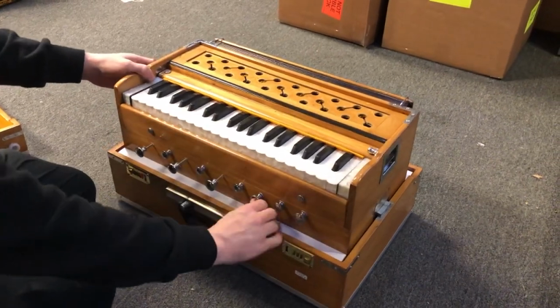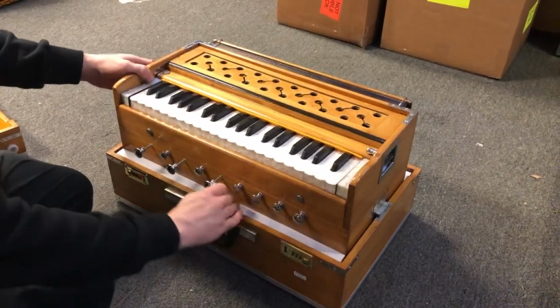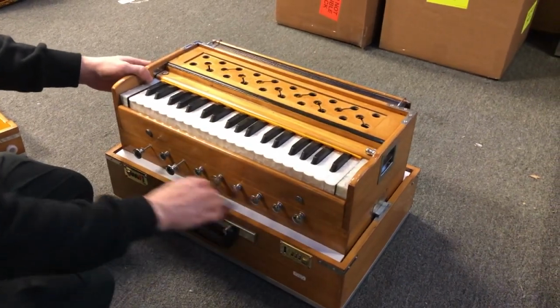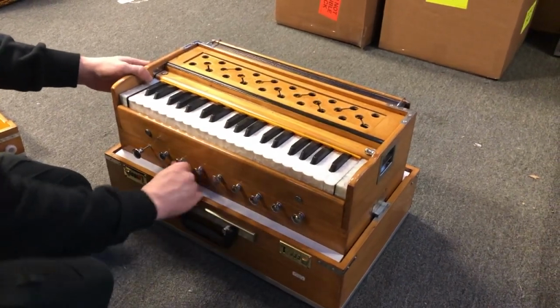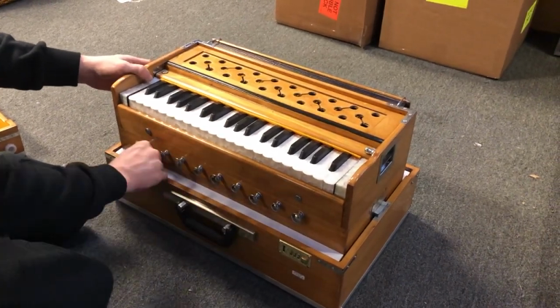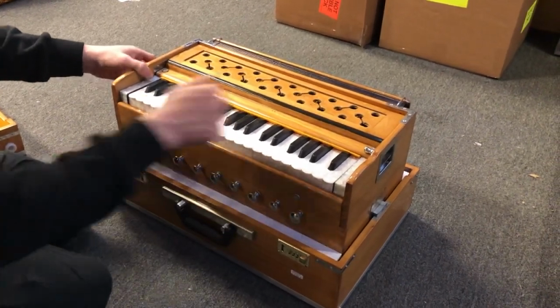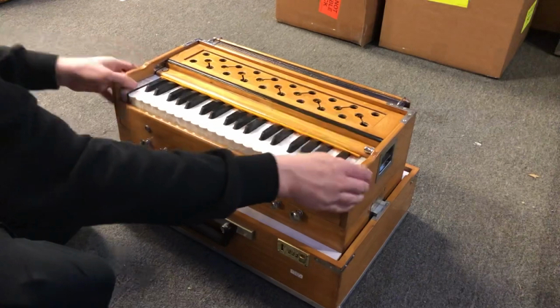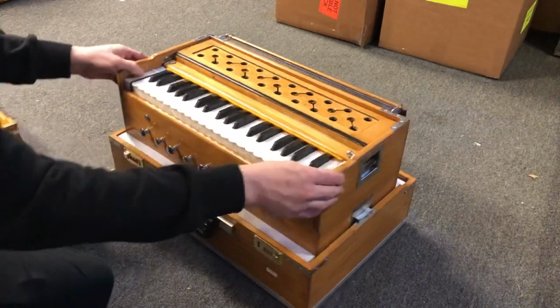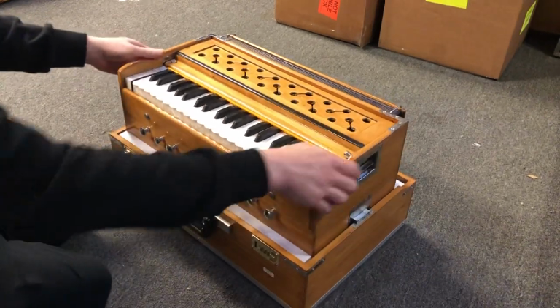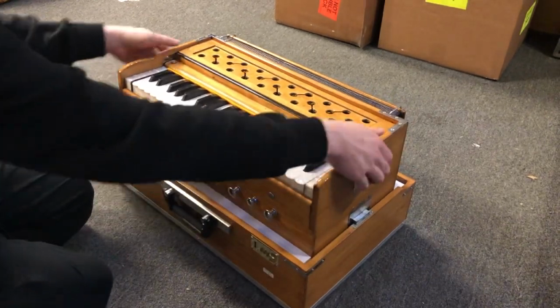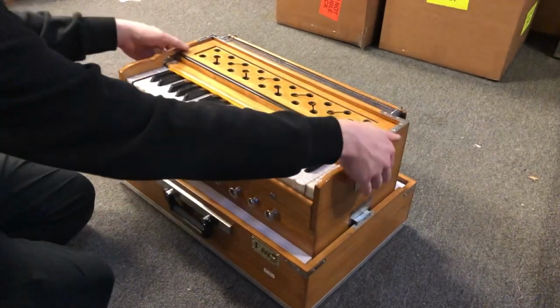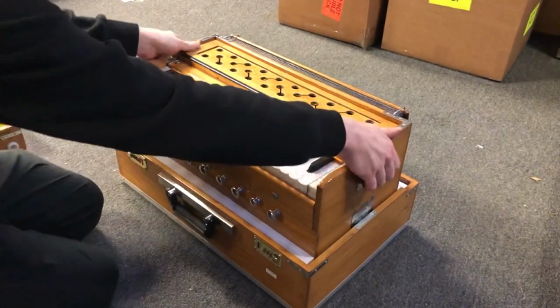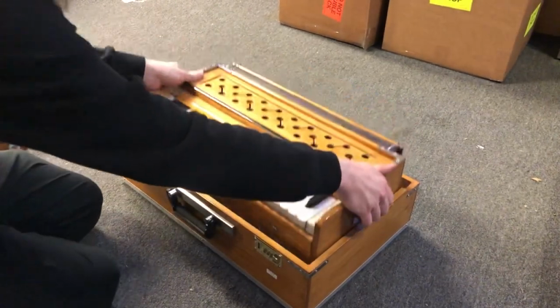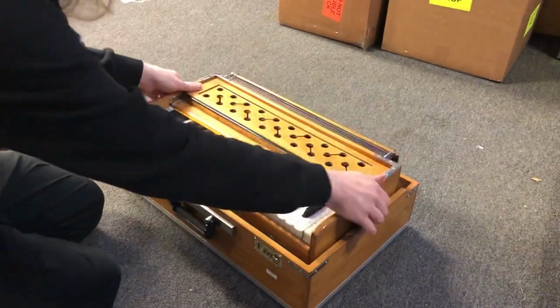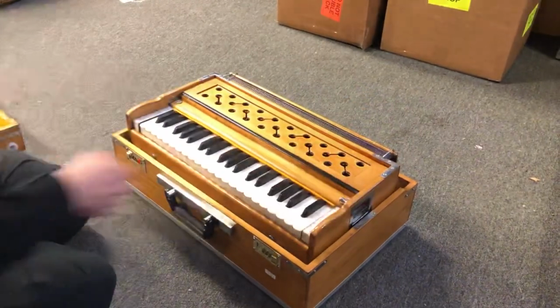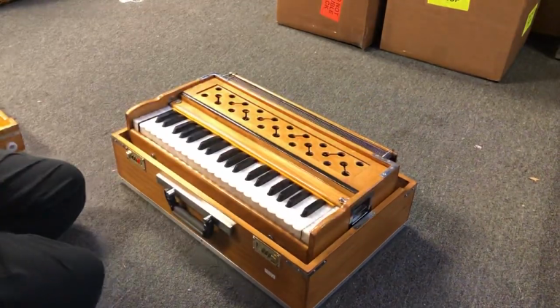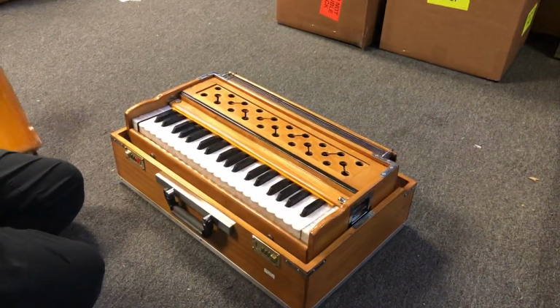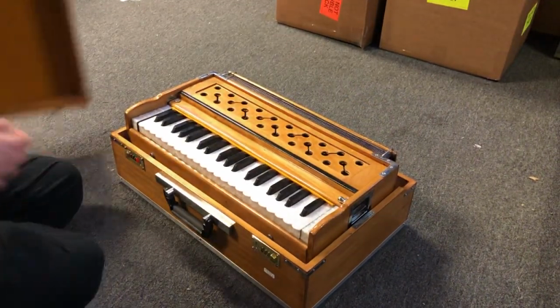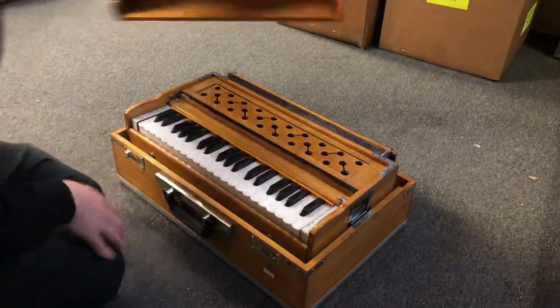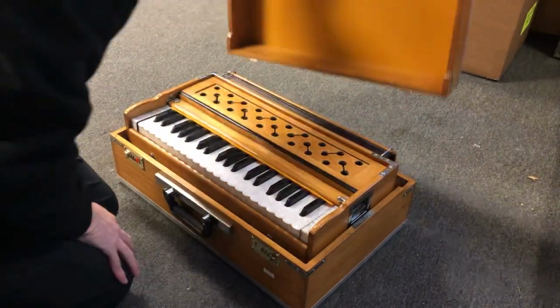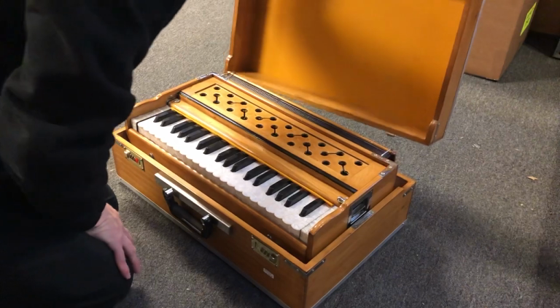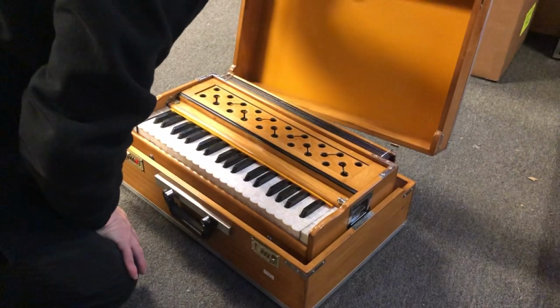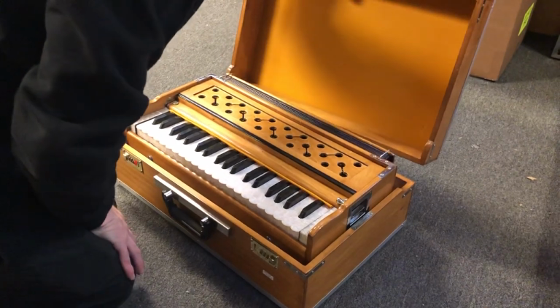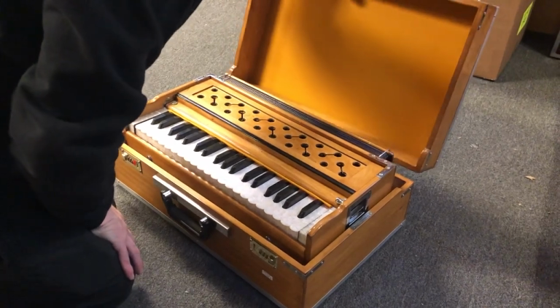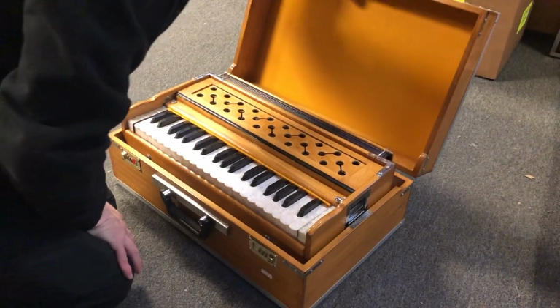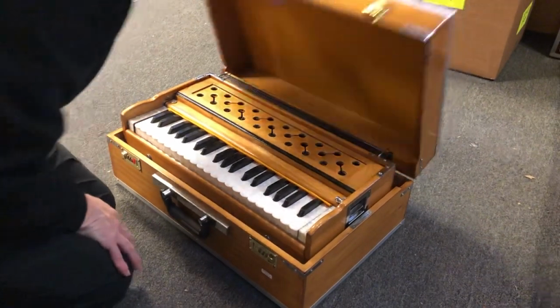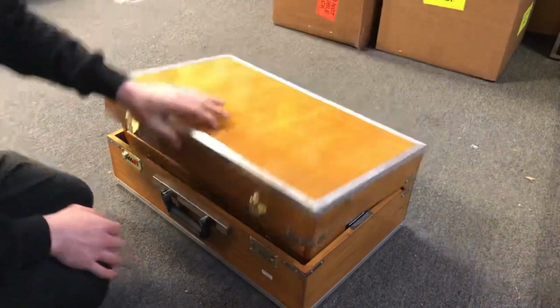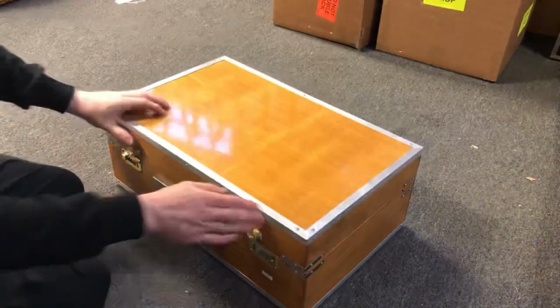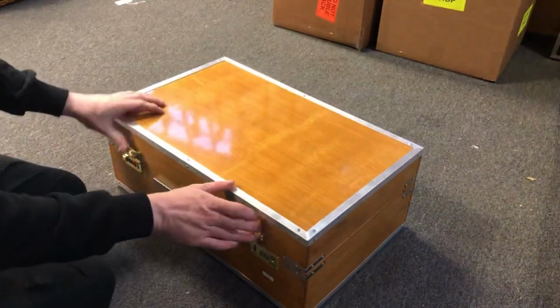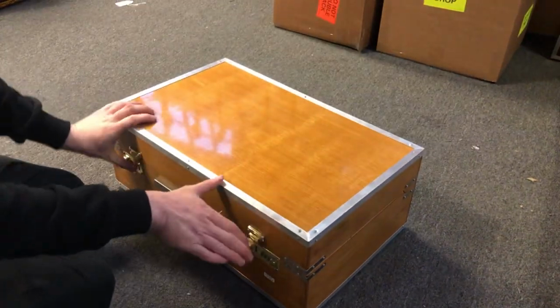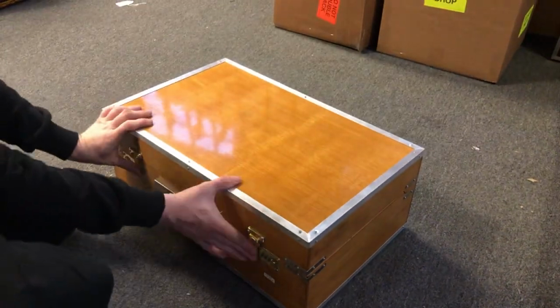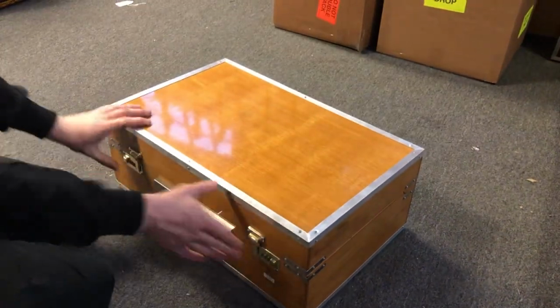So that's a little tour of the MMKD, the Musicians Mall Kirtan Deluxe Harmonium. It just easily goes down and goes right back into the little suitcase design.